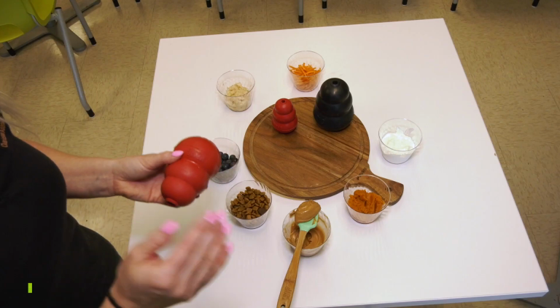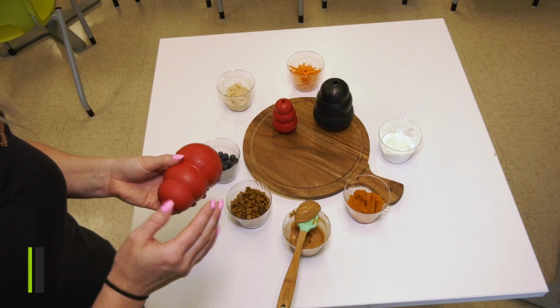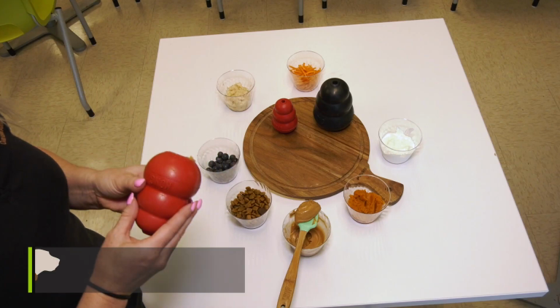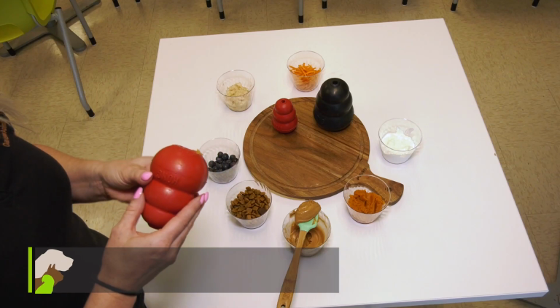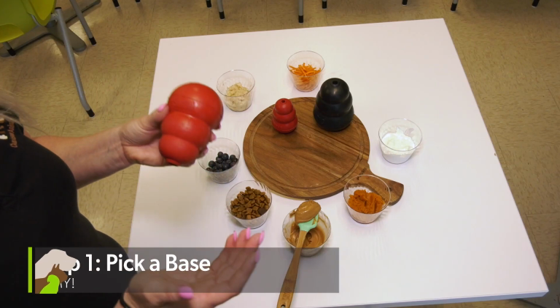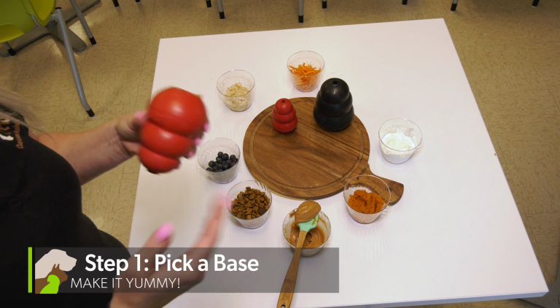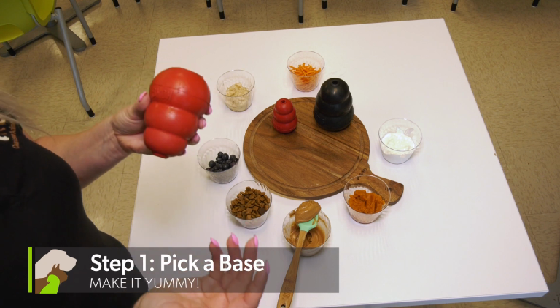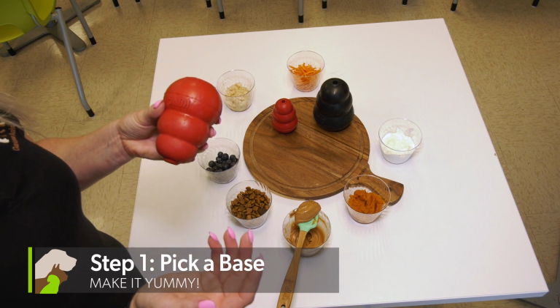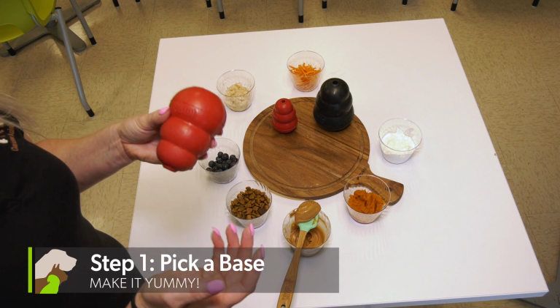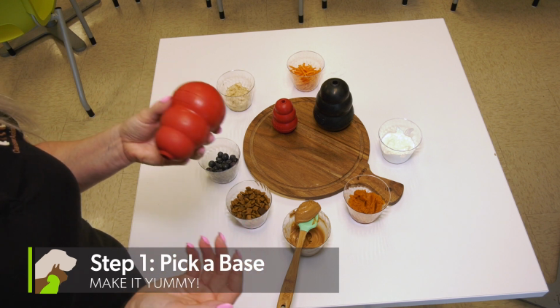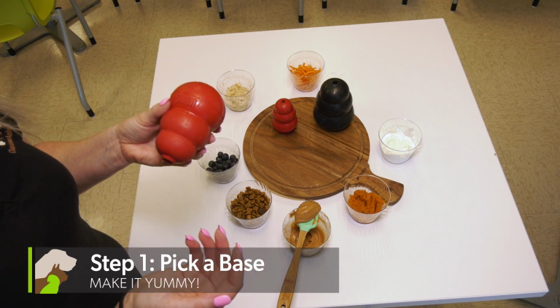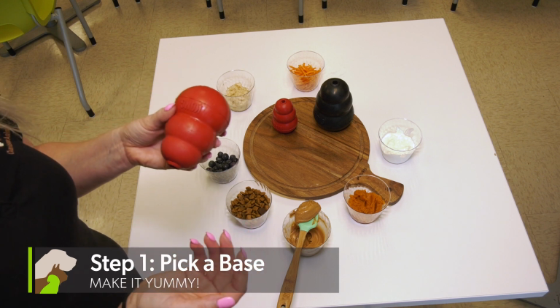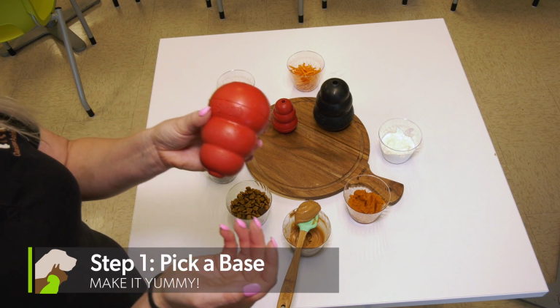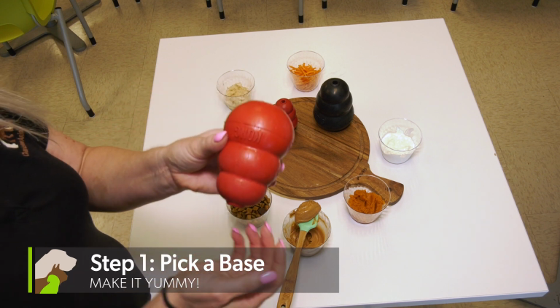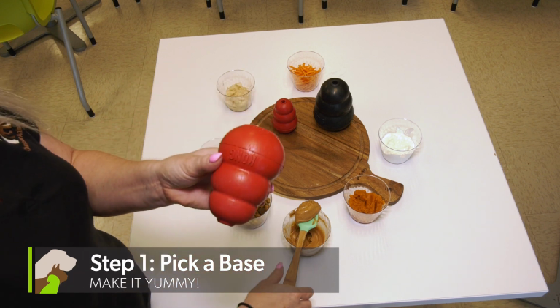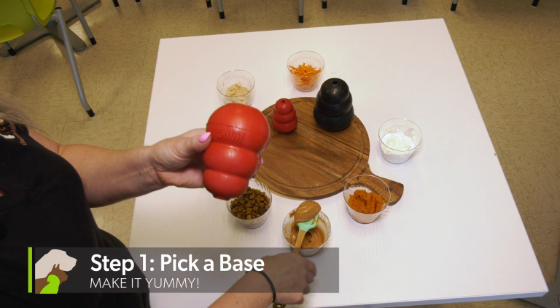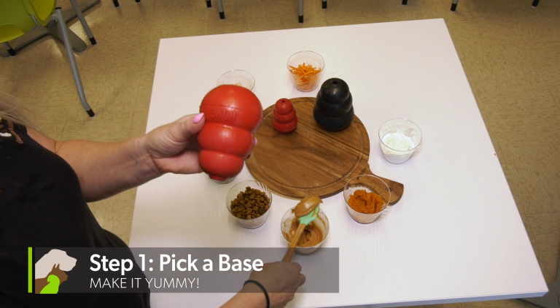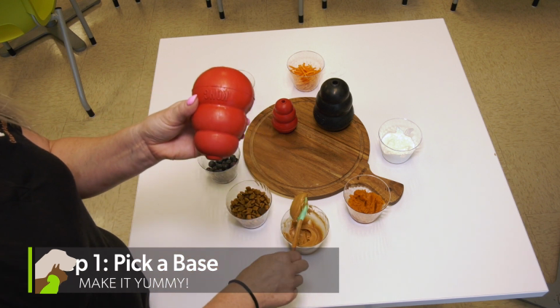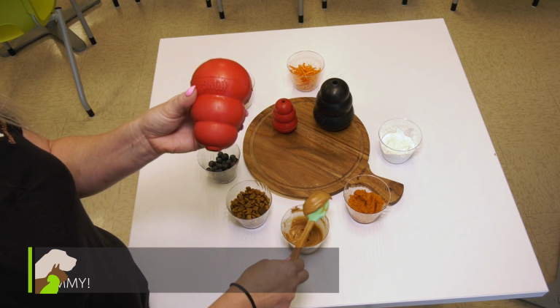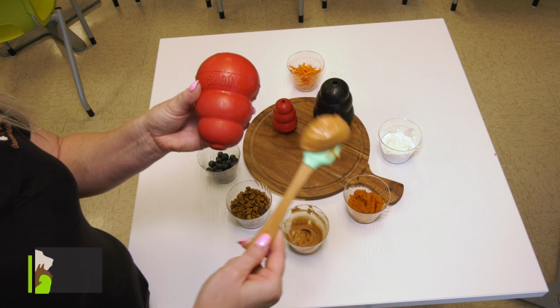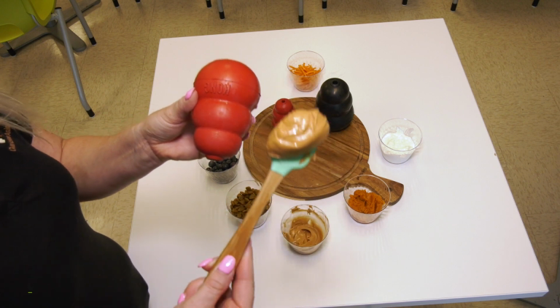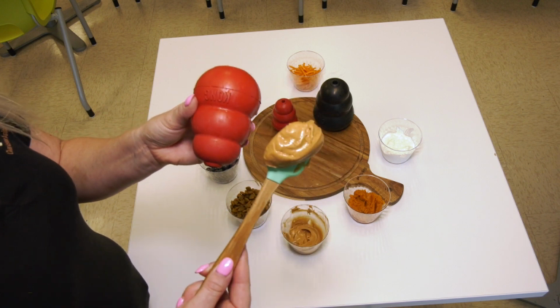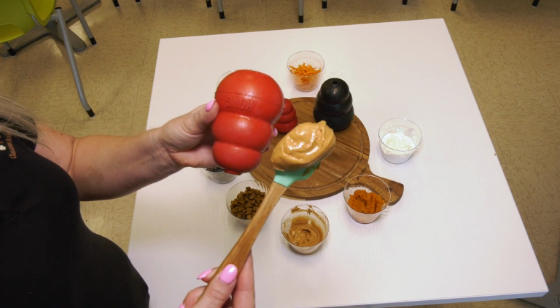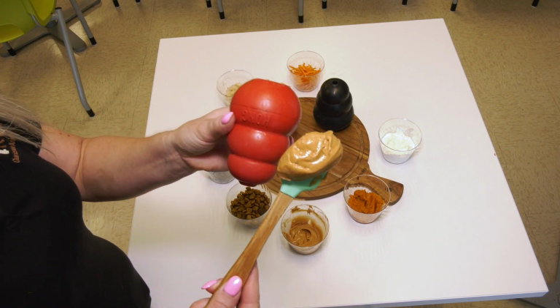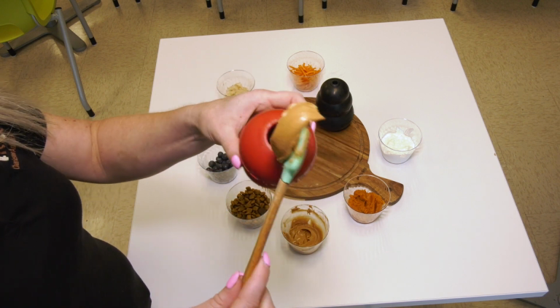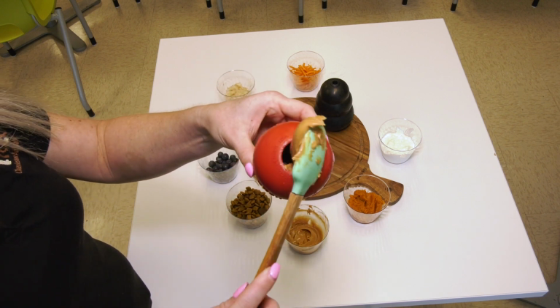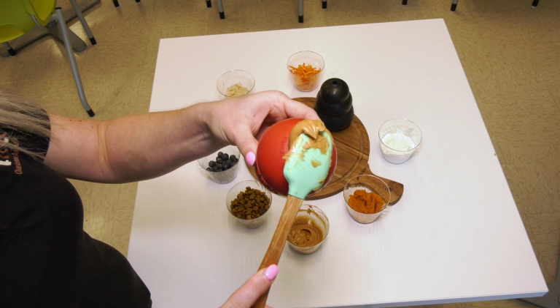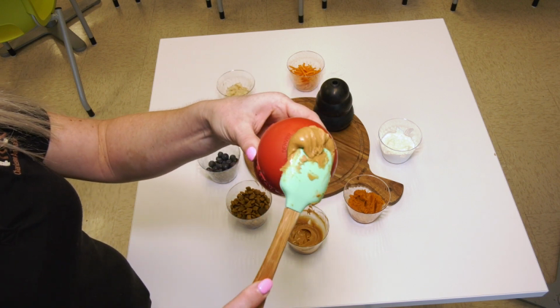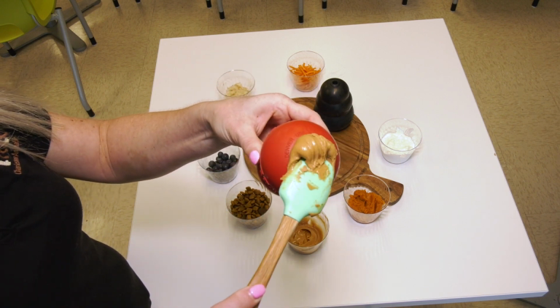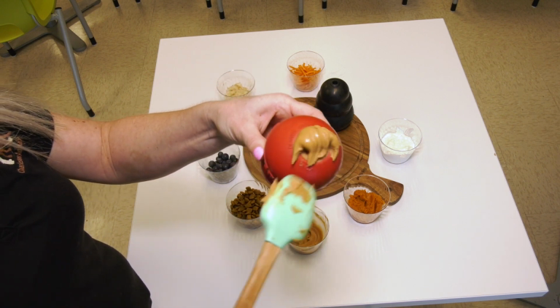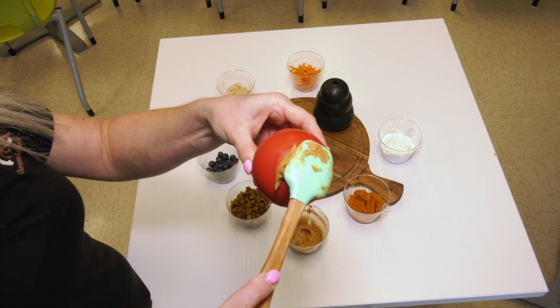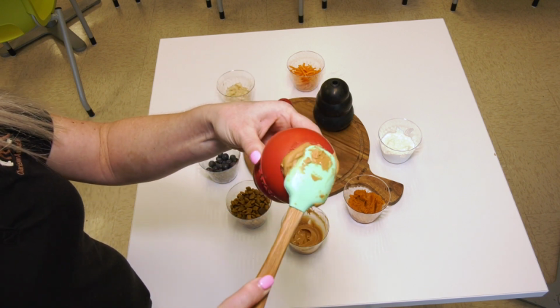Step one, select a base. This can be pure pumpkin puree, a sugar-free plain yogurt, or even my dog's favorite, peanut butter. Just be sure to check the ingredients and choose a peanut butter that does not contain xylitol.